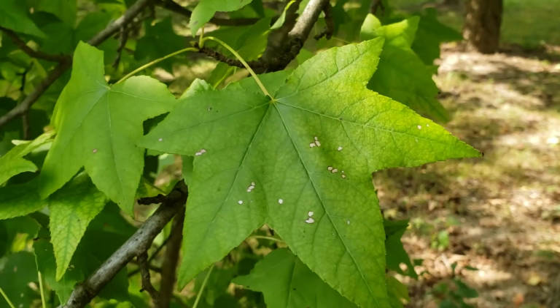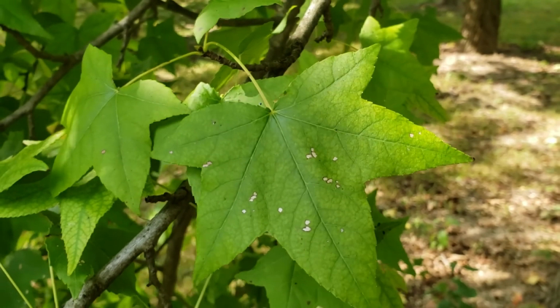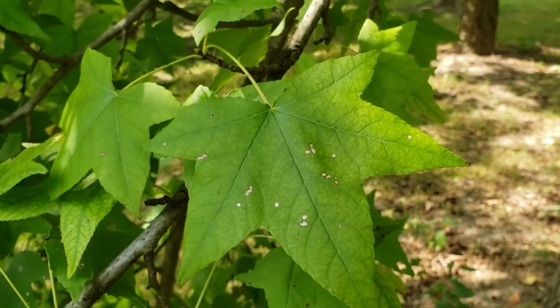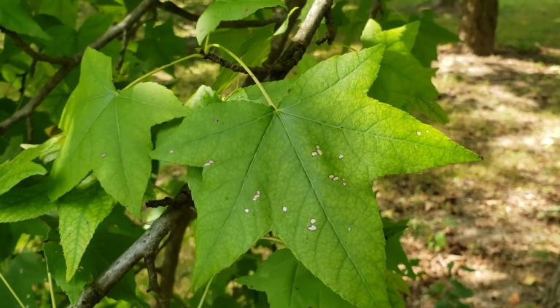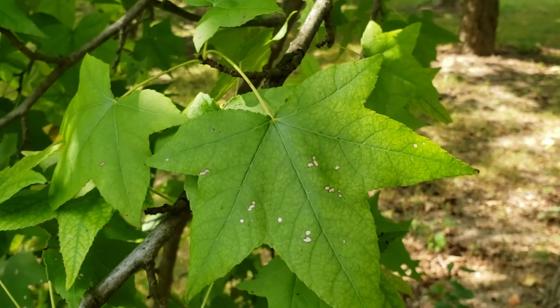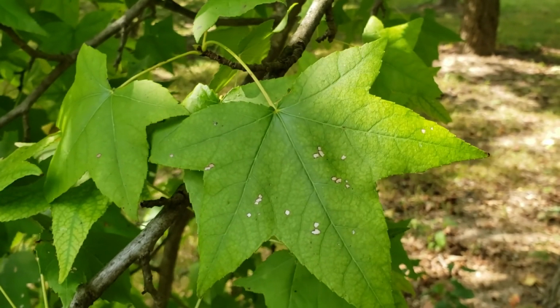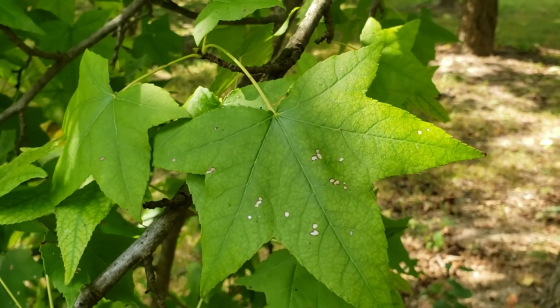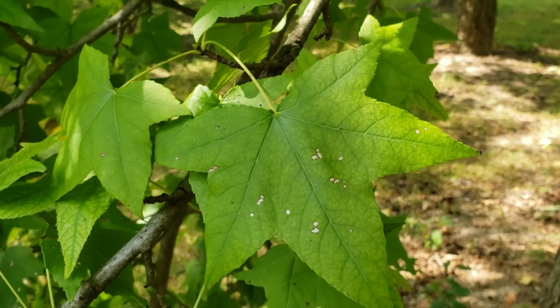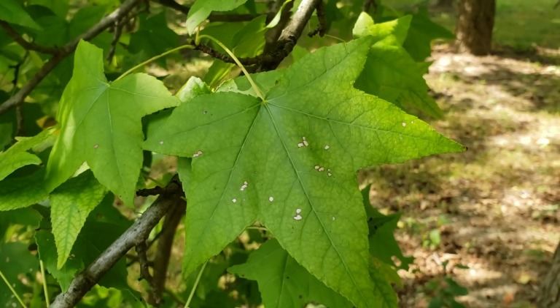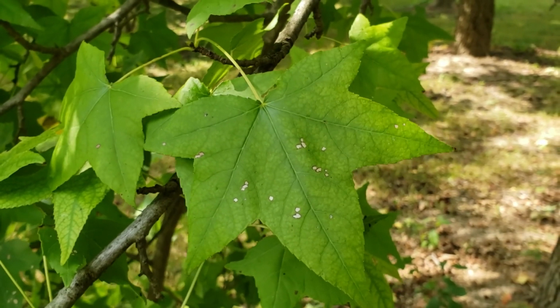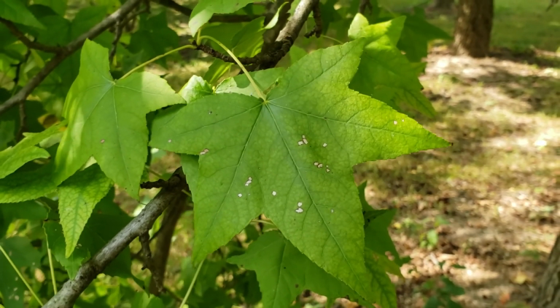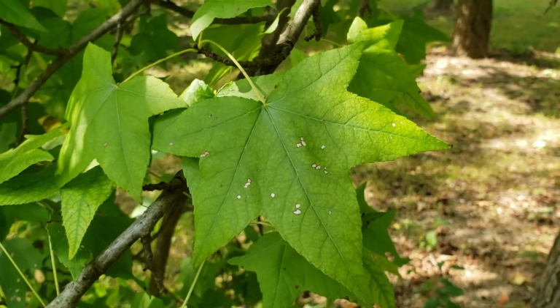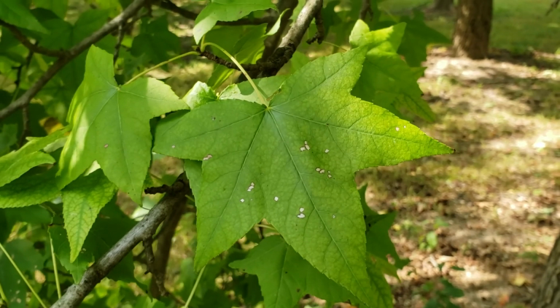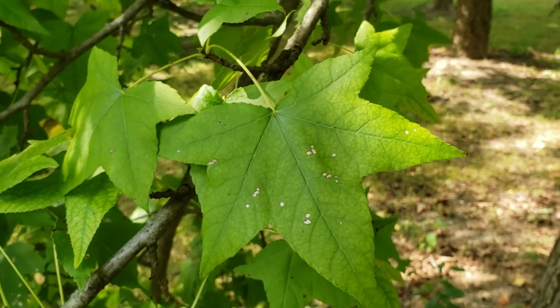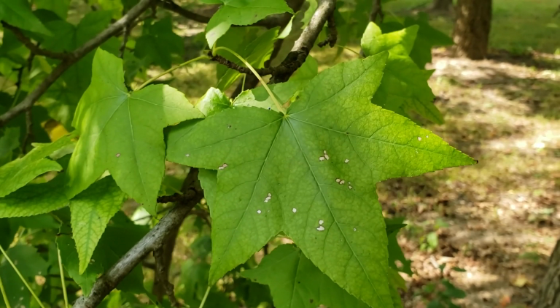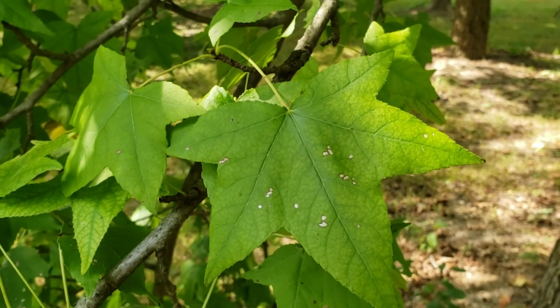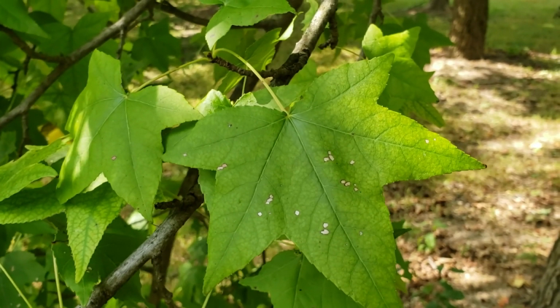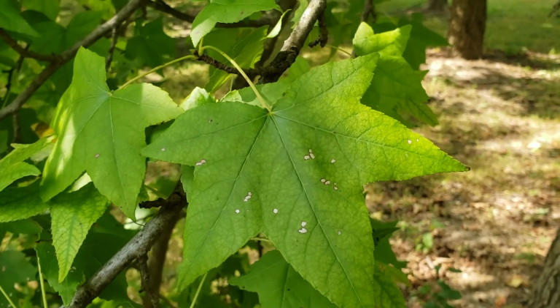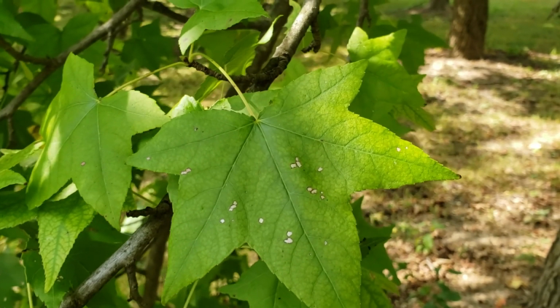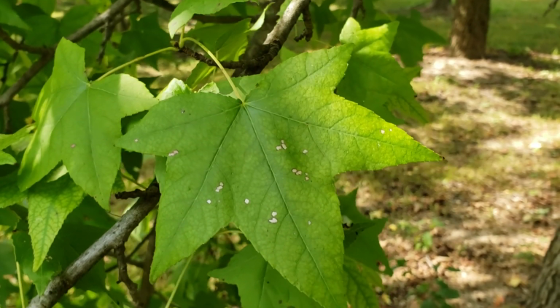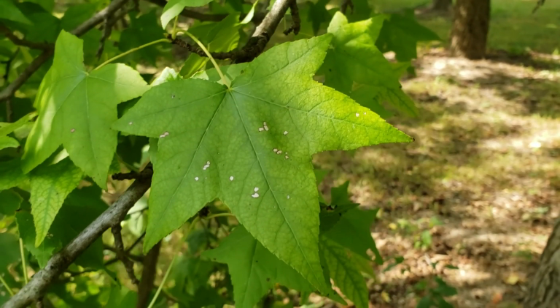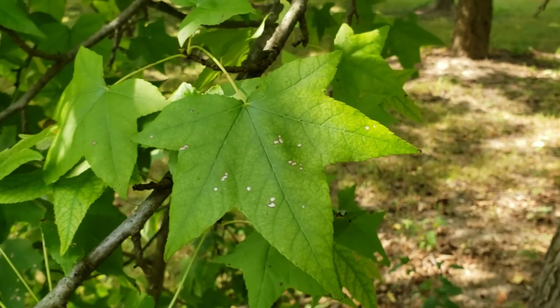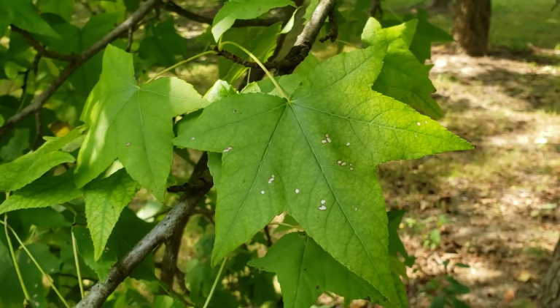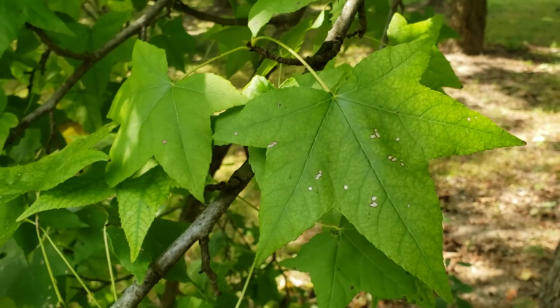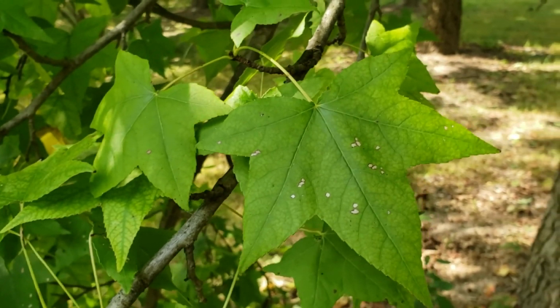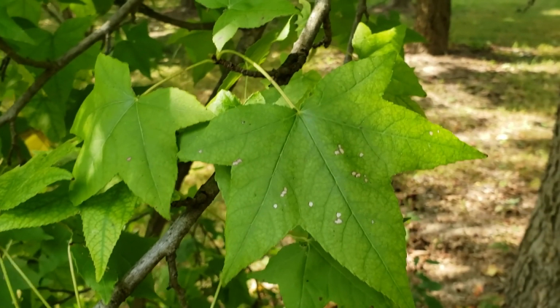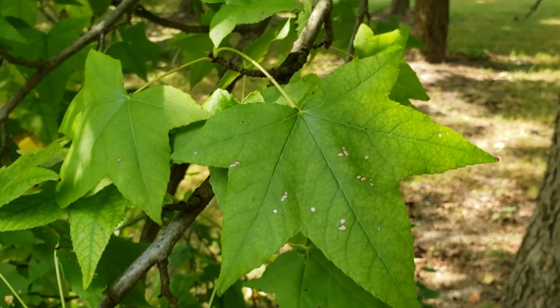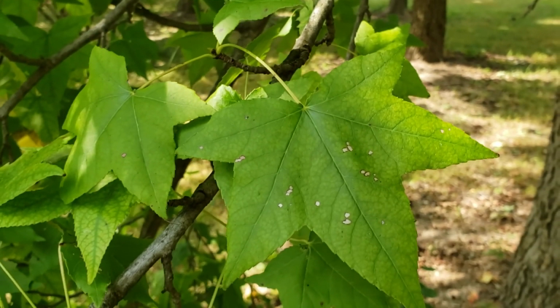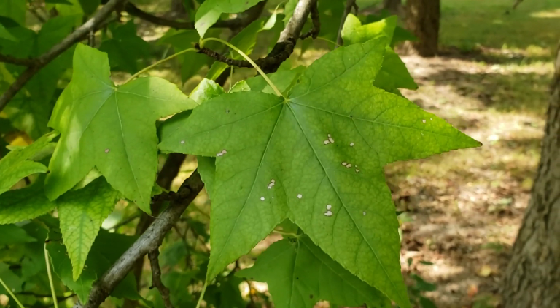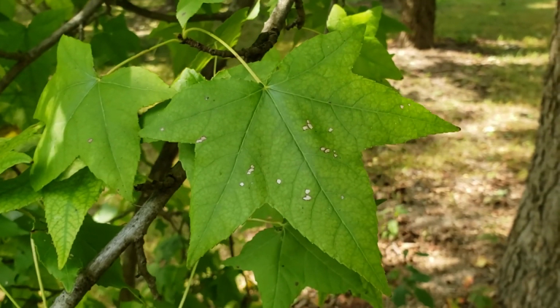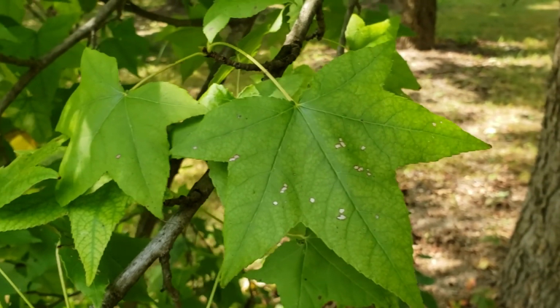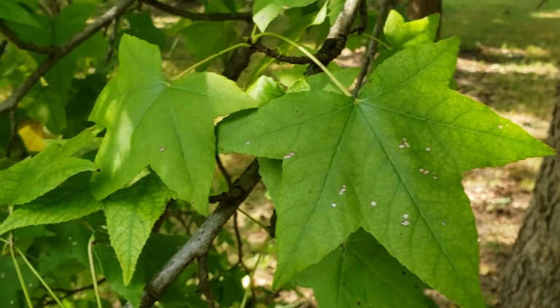One of sweetgum's greatest characteristics for identification are these star-shaped leaves. Nice bright green during the summer, and then we get a lot of really great fall color out of this tree, everything from yellows to oranges to reds and maroons. It does have alternate and simple leaves, as you can see.